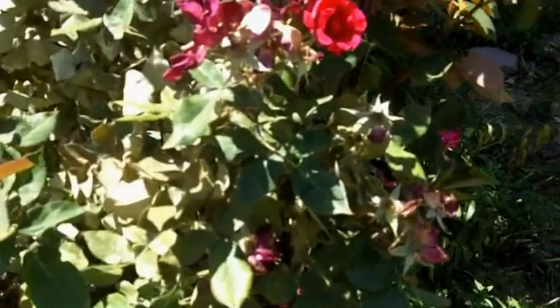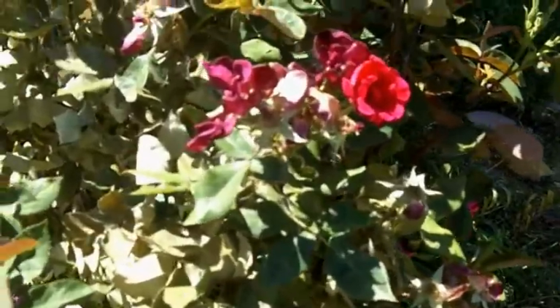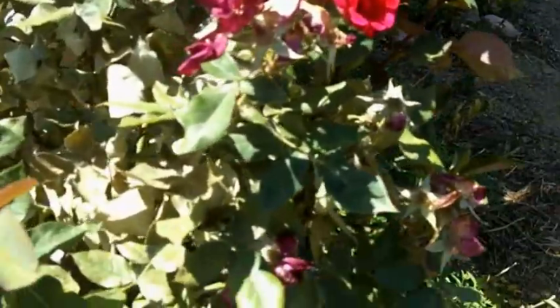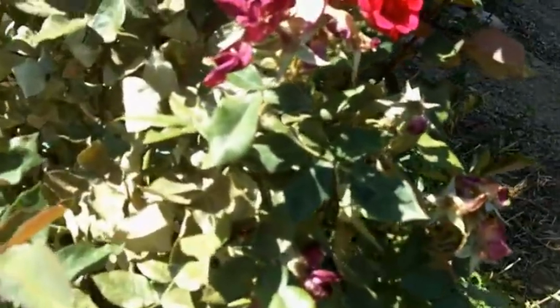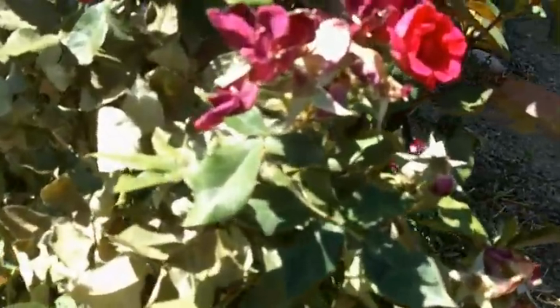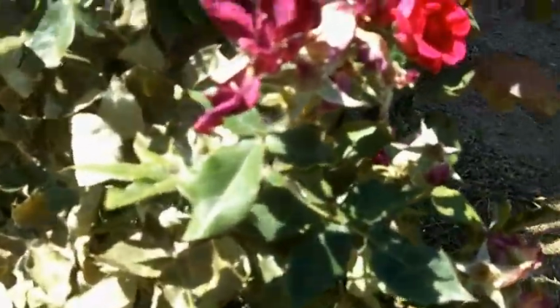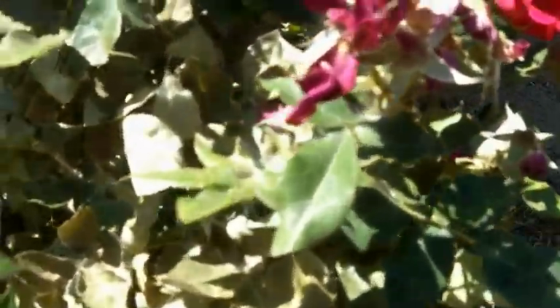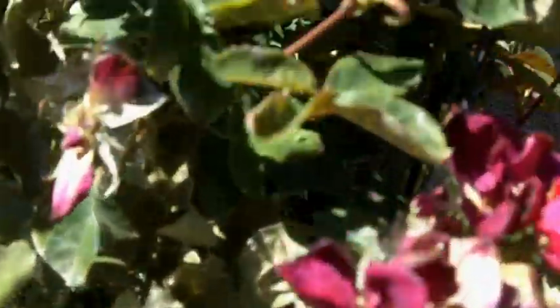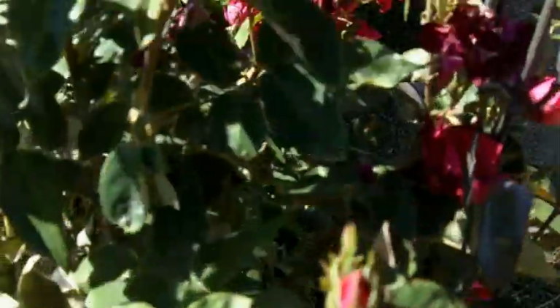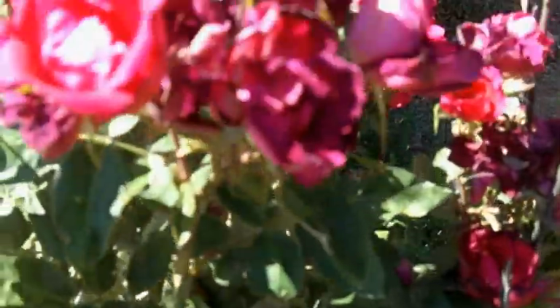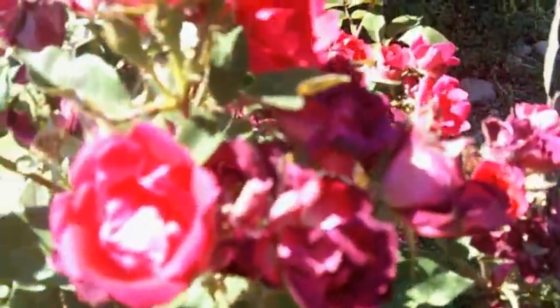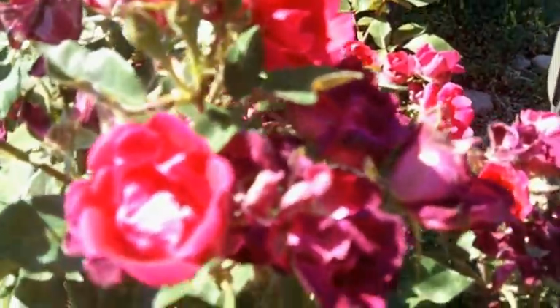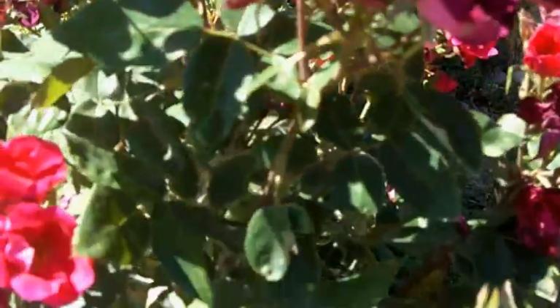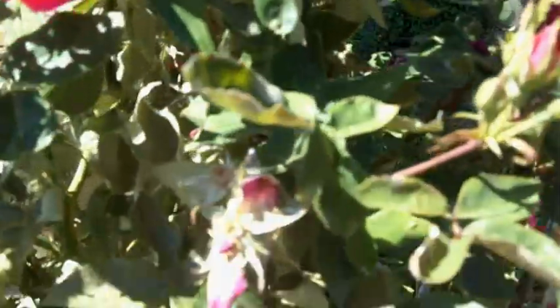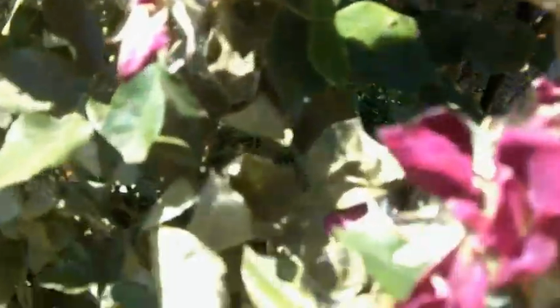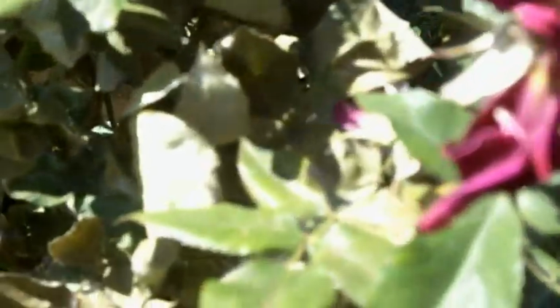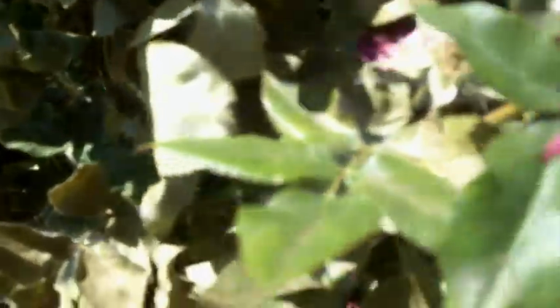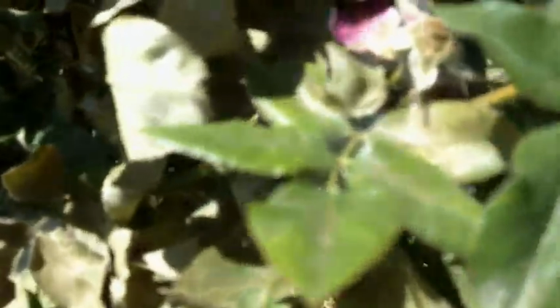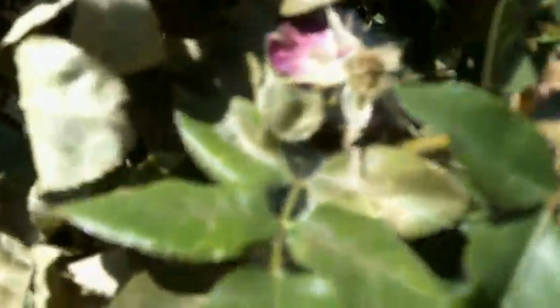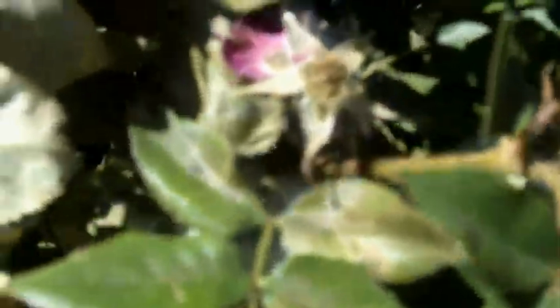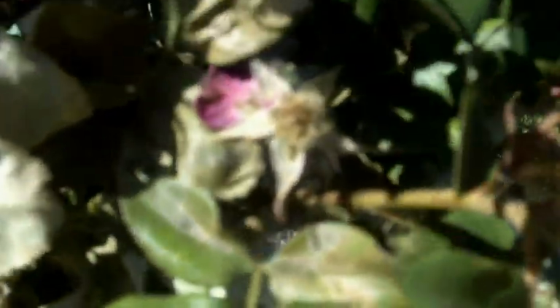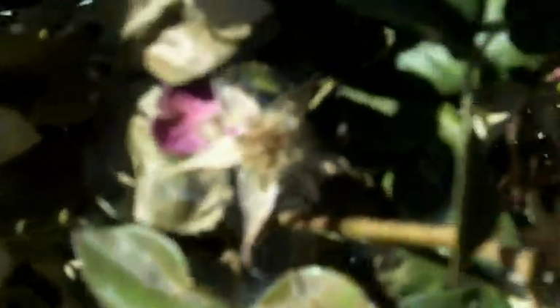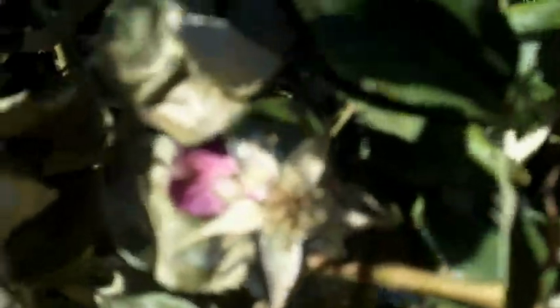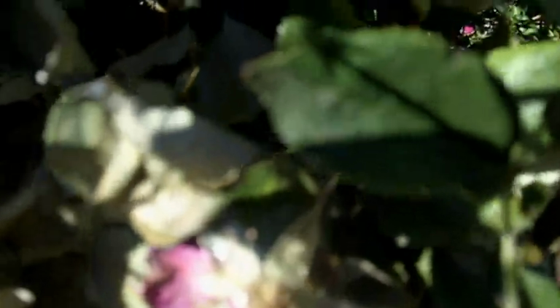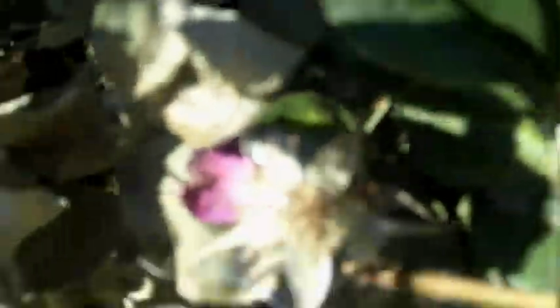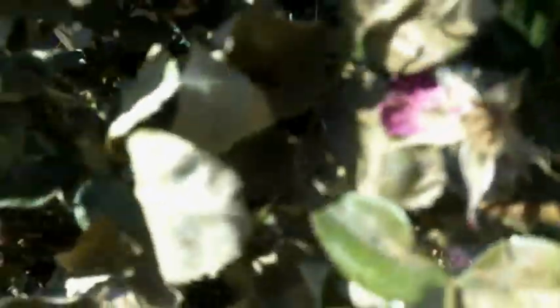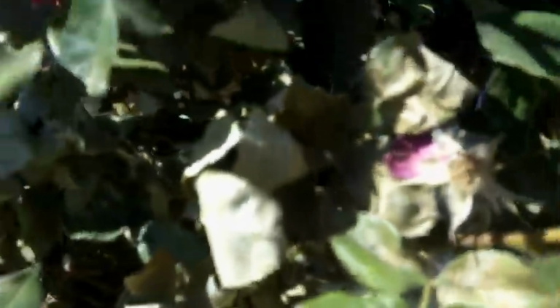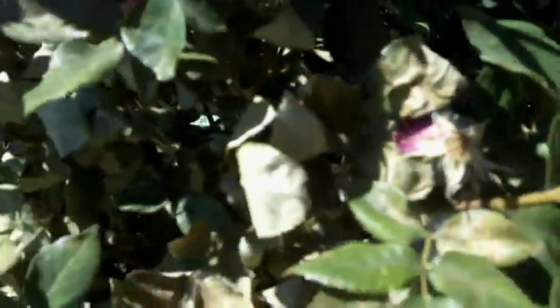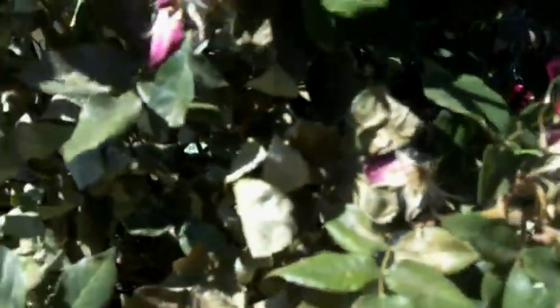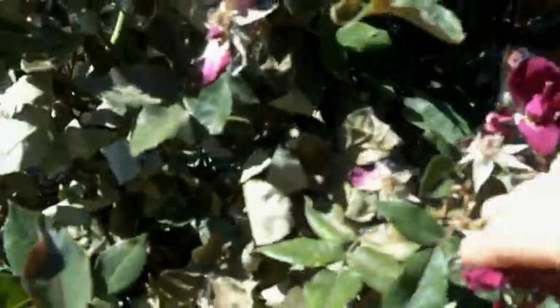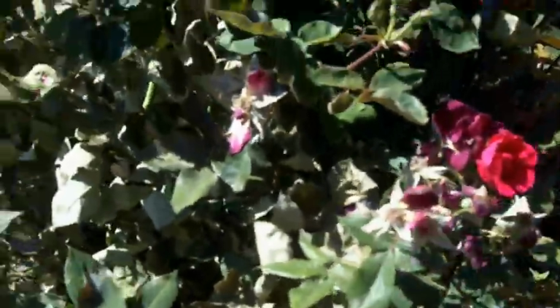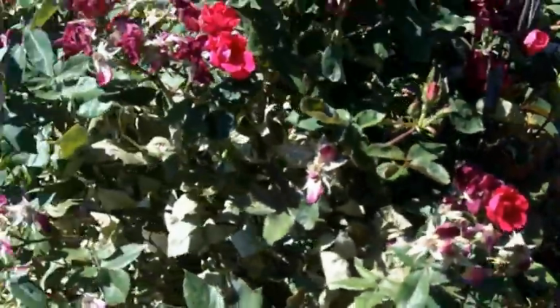They get on junipers and roses. It was beautiful — it was blooming like crazy — and now it's got this webbing. I don't know if the camera can catch that, but you'll see this webbing material, kind of a dusty look, over the roses.